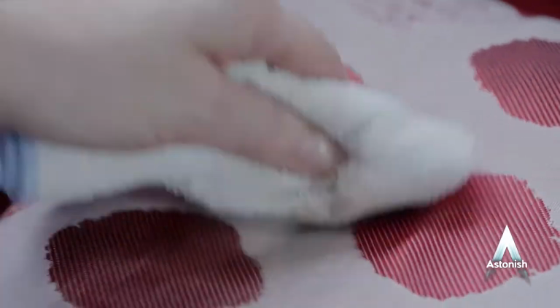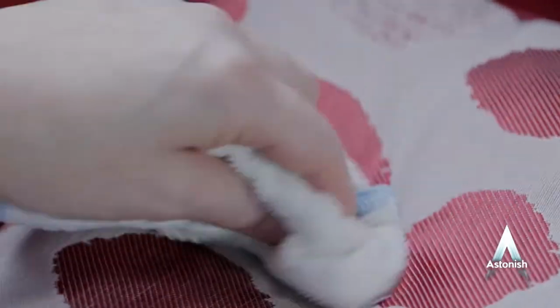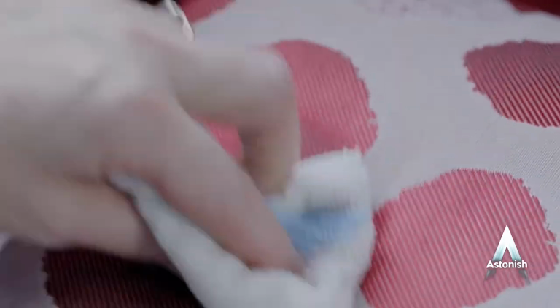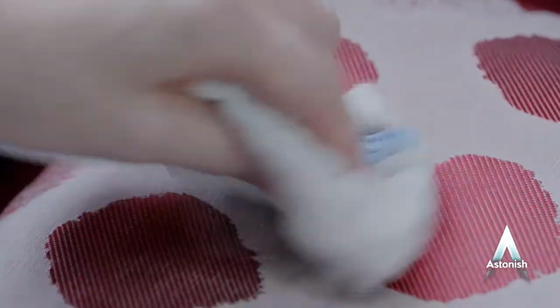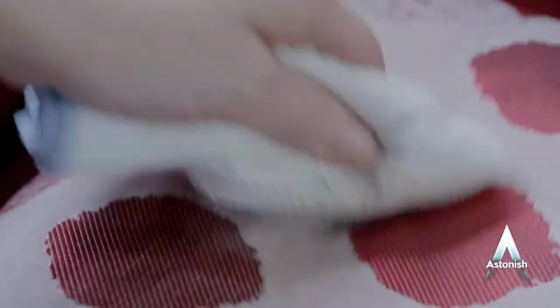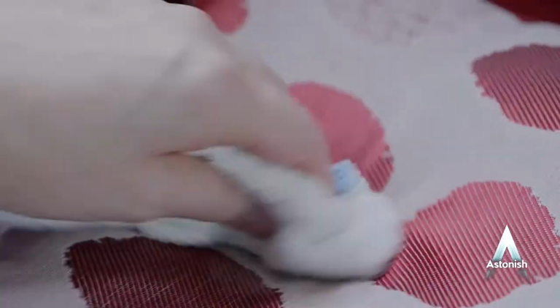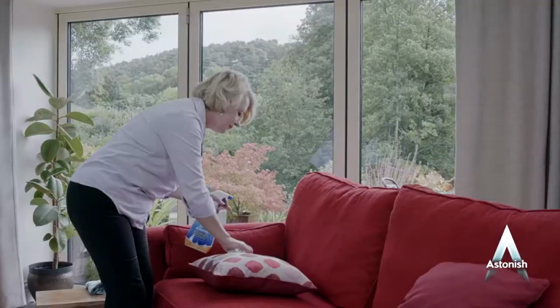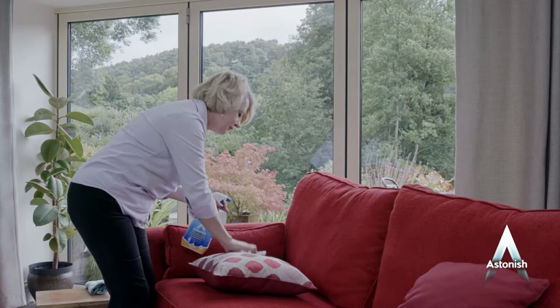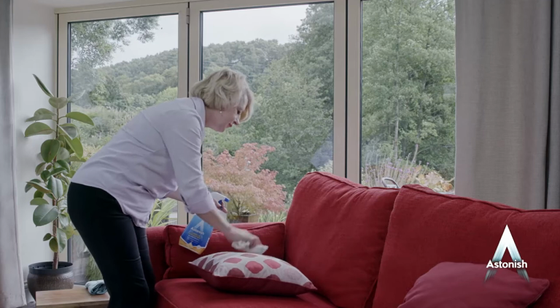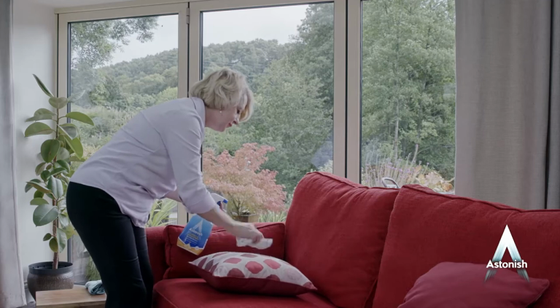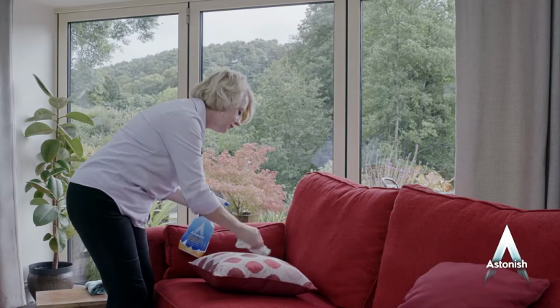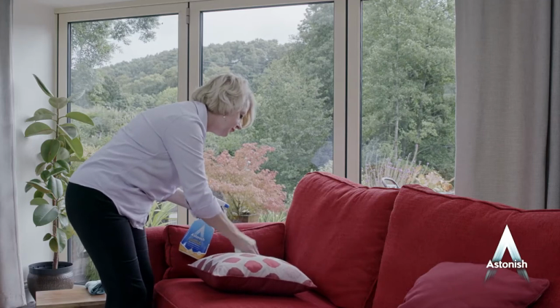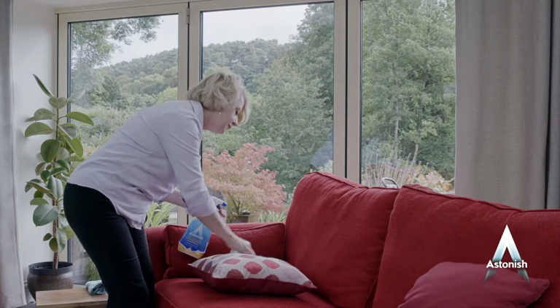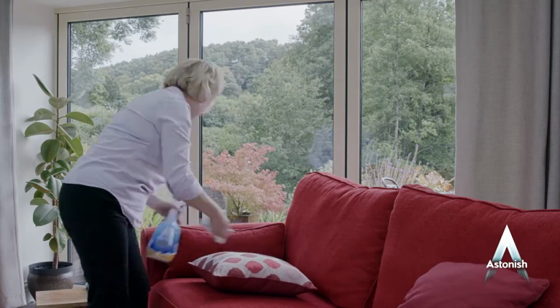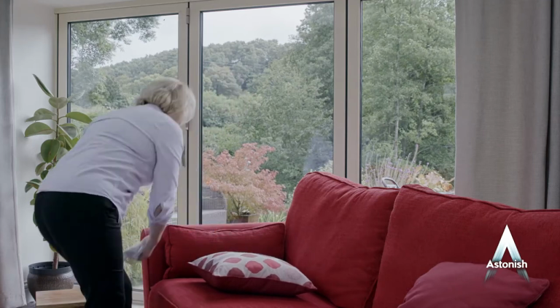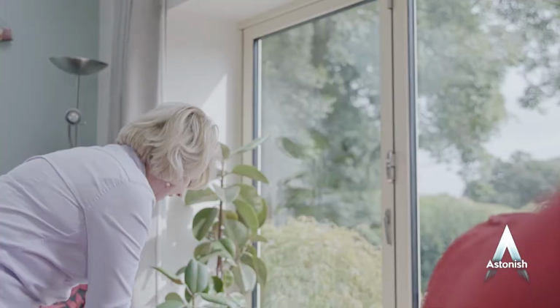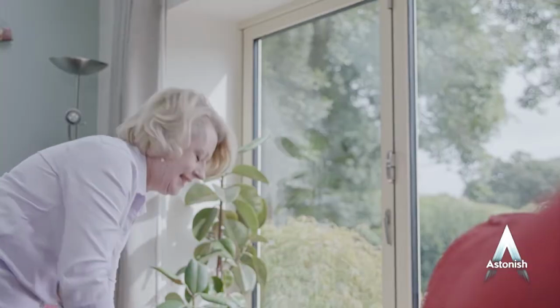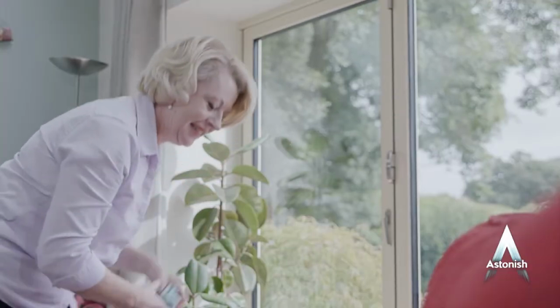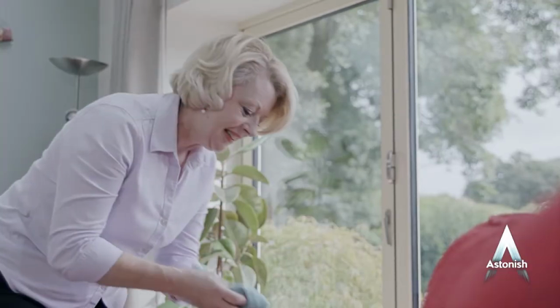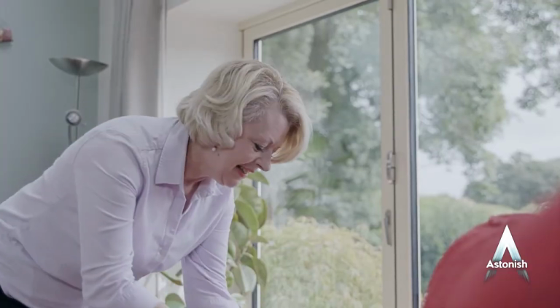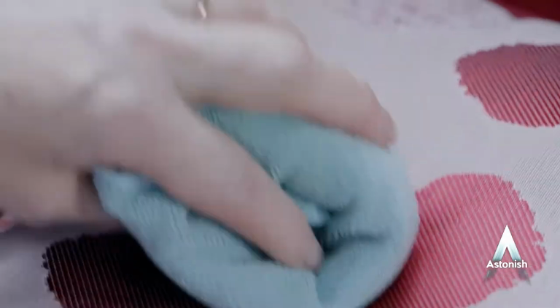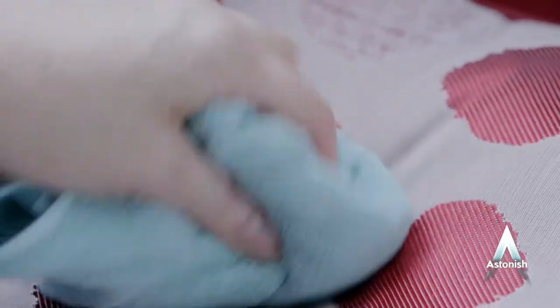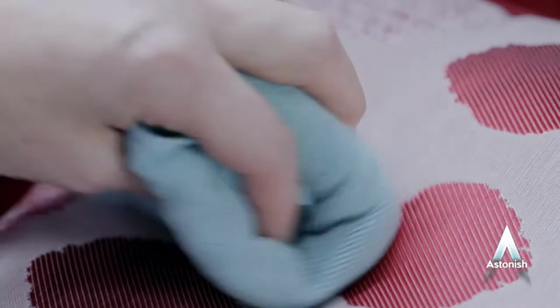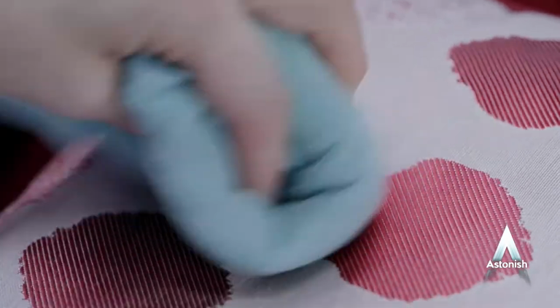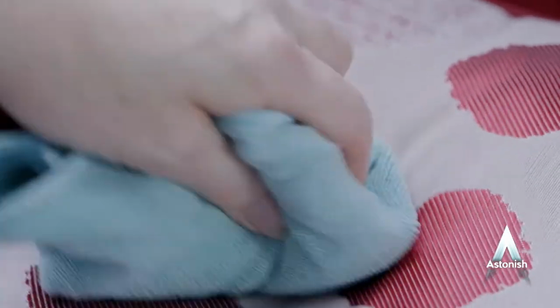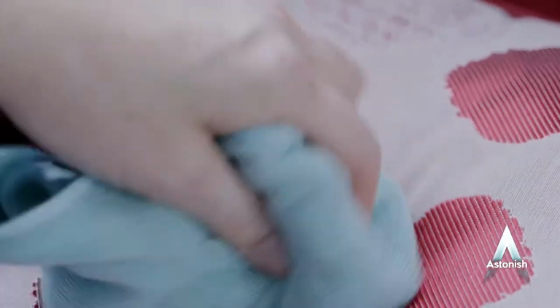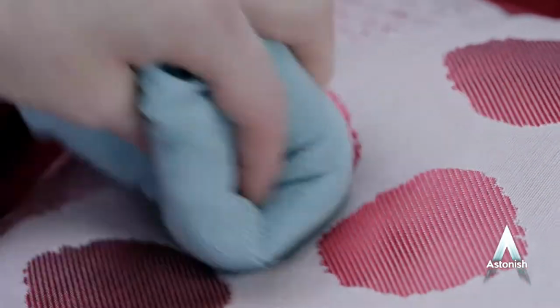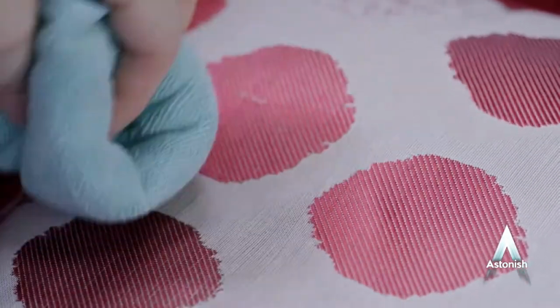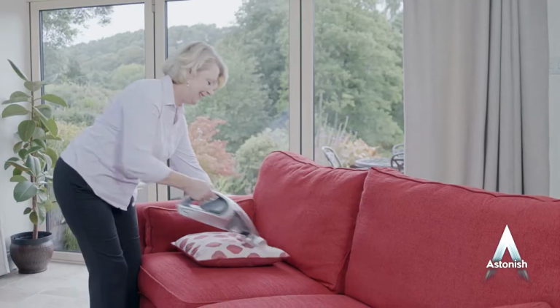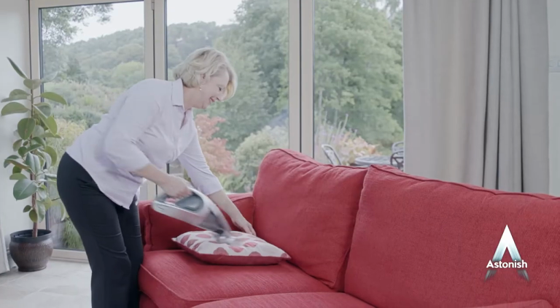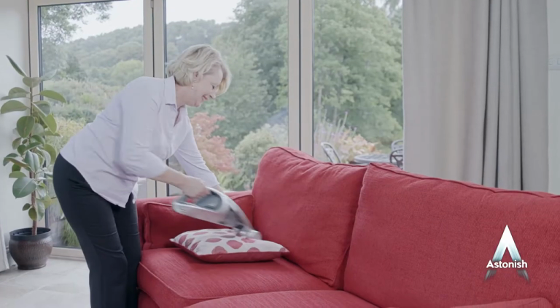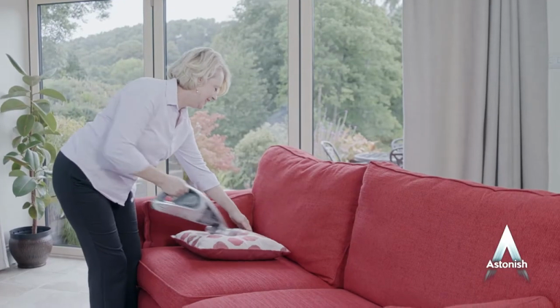Next, dab the foam gently — no need for excessive effort. It's the foam that does the cleaning, not rubbing. Then remove with a clean damp cloth and dry thoroughly before finally vacuuming.